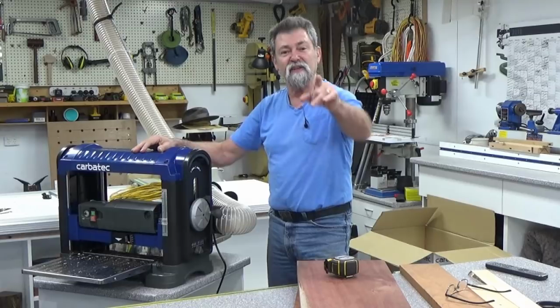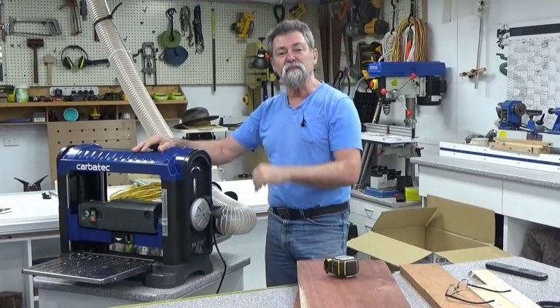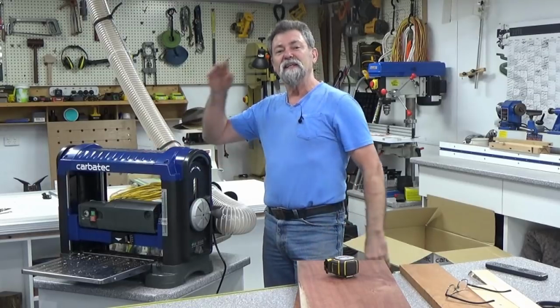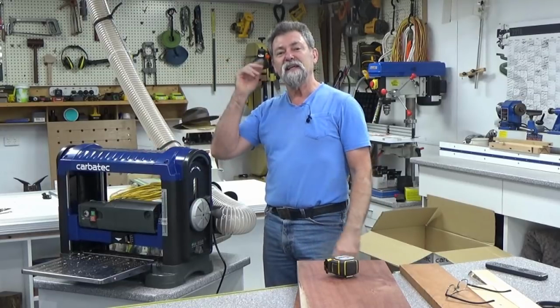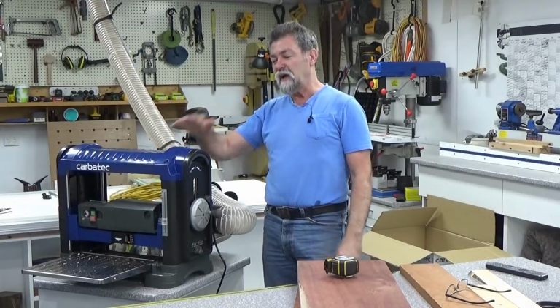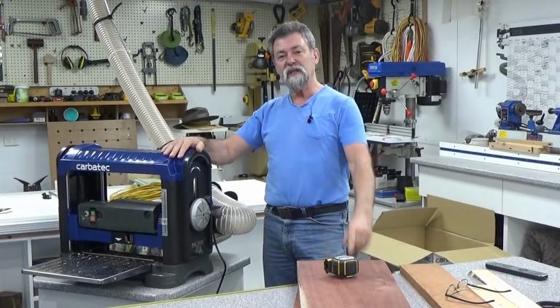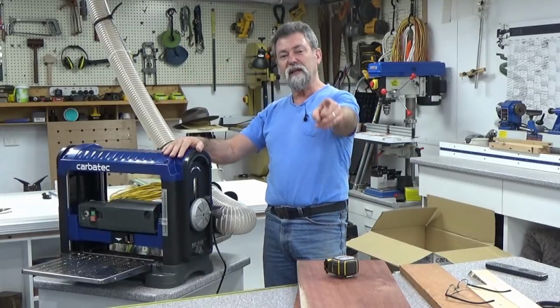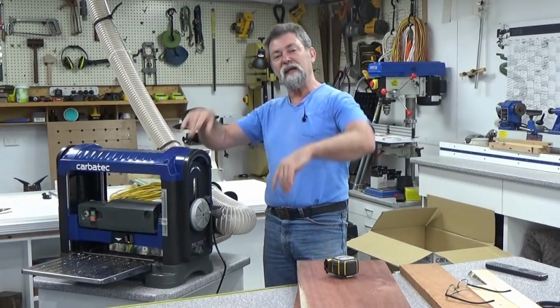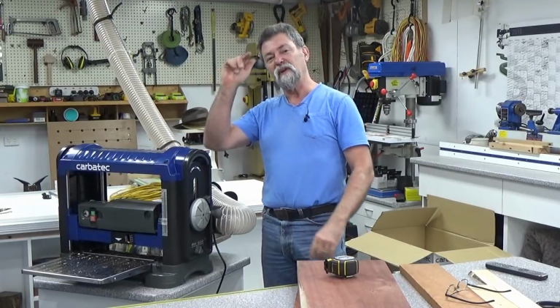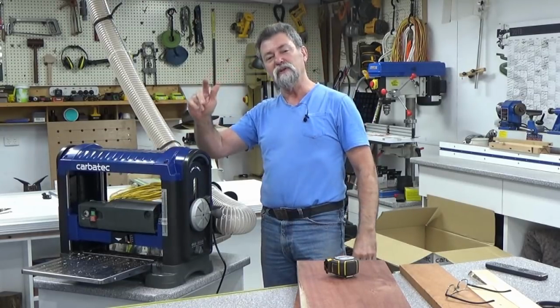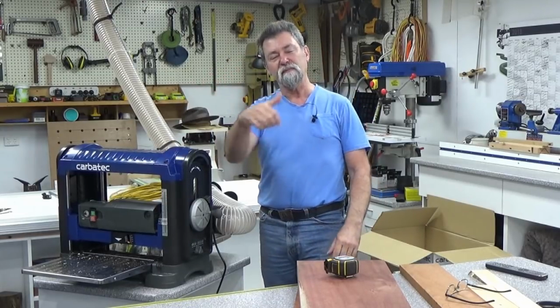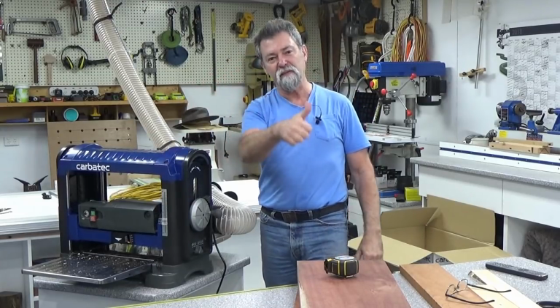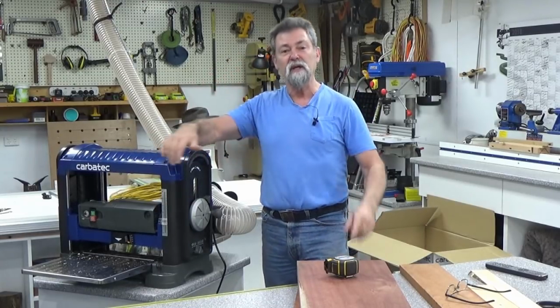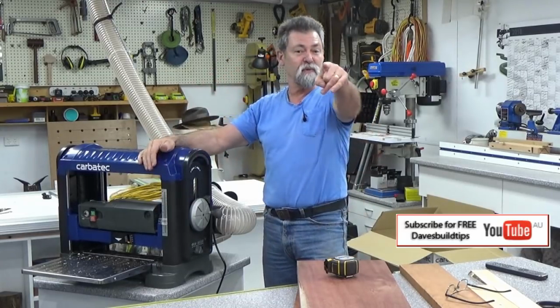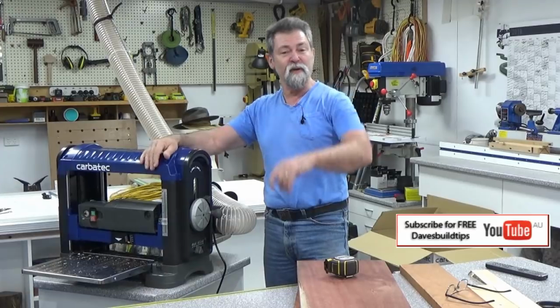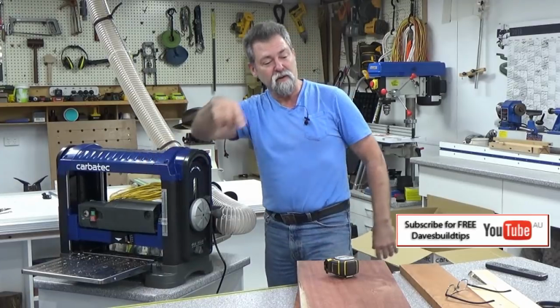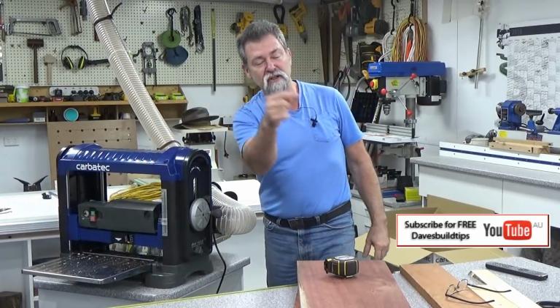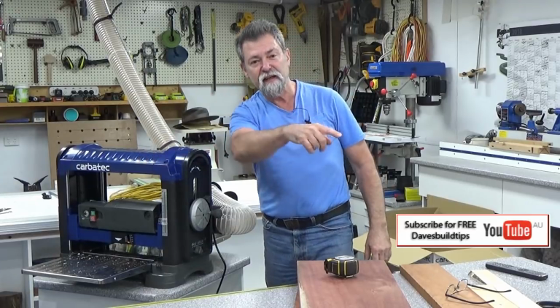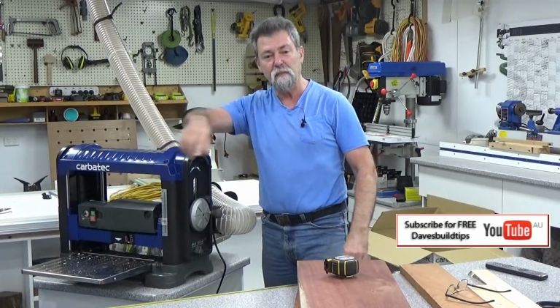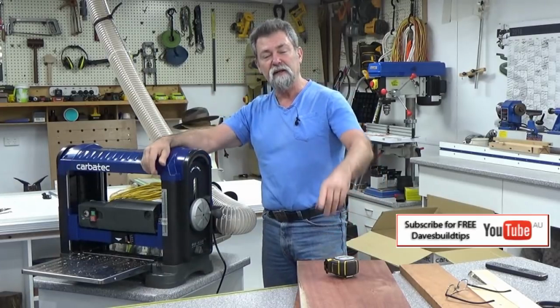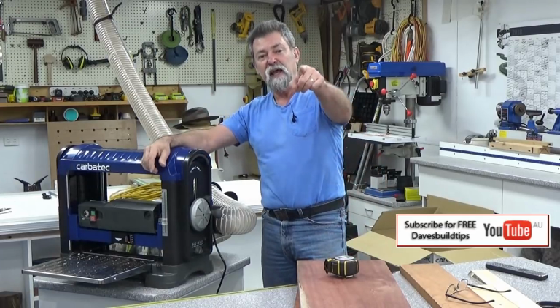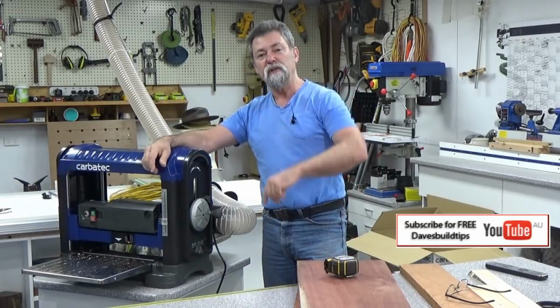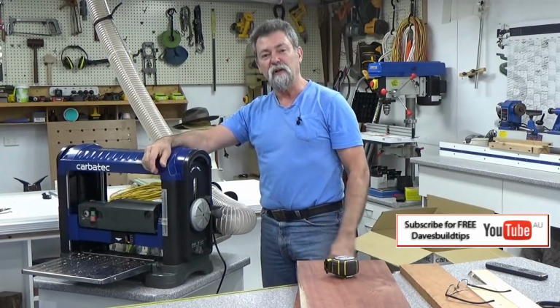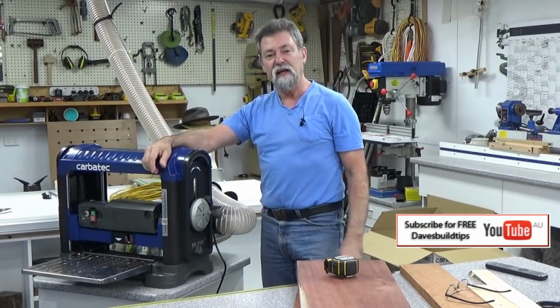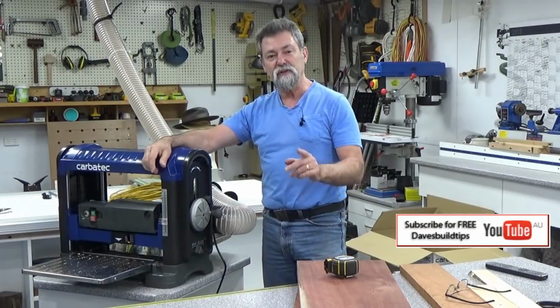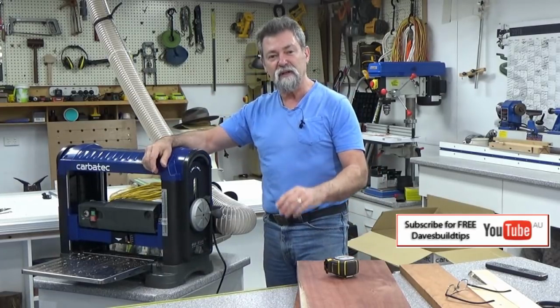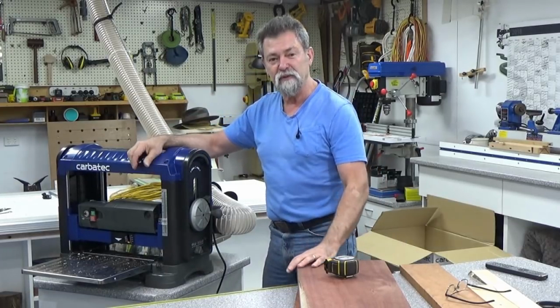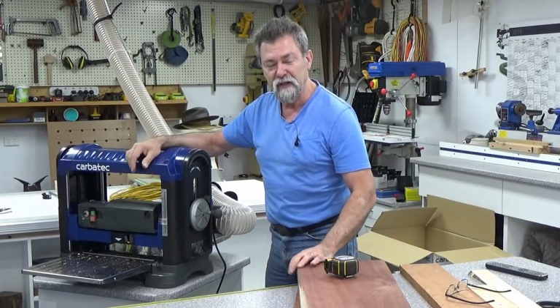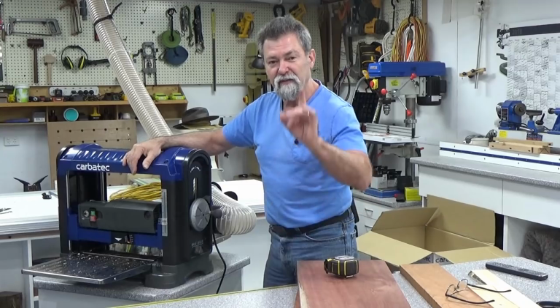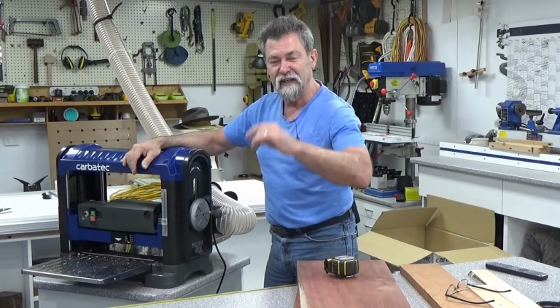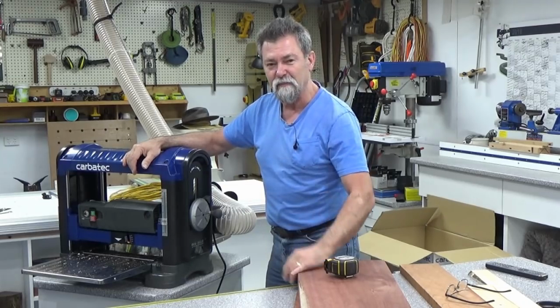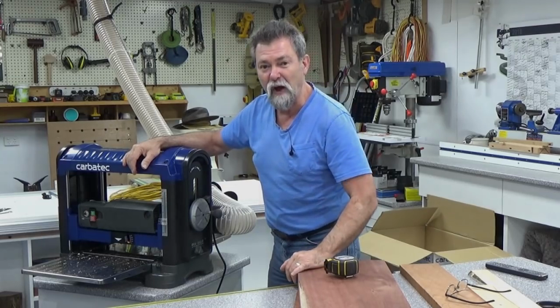Thanks for watching — see you next time. Keep on coming back. If you like what I do, give me a thumbs up, subscribe to my channel just down there, click that button and ring the bell and that will let you know the next time I do a video. See you next time, bye.